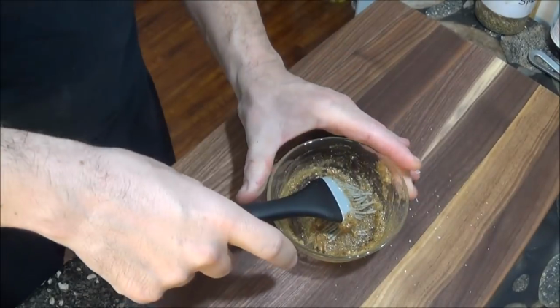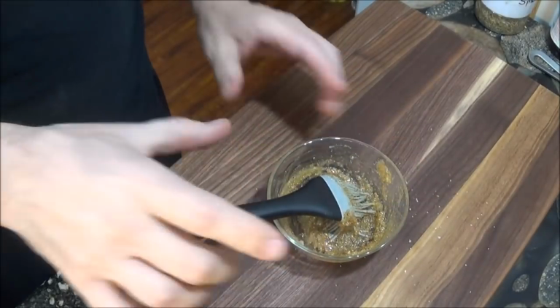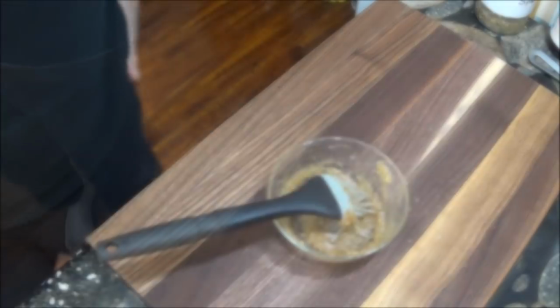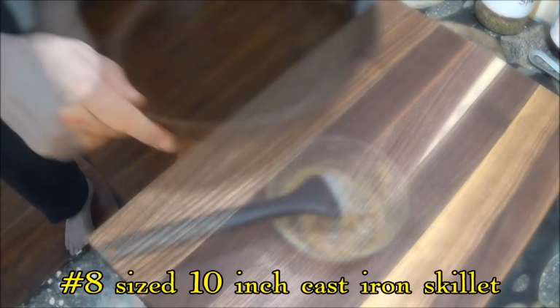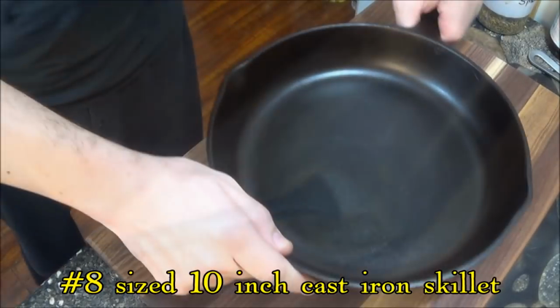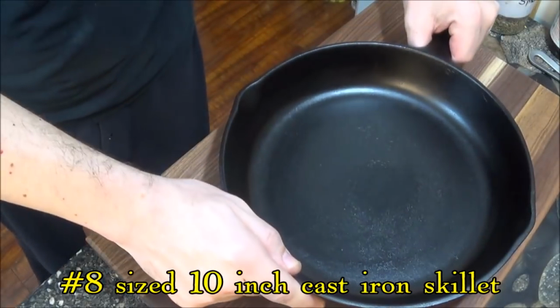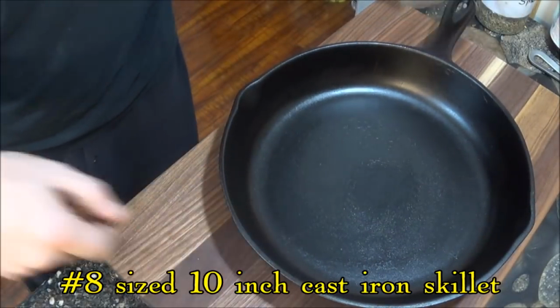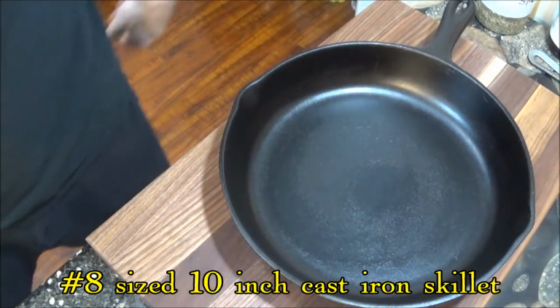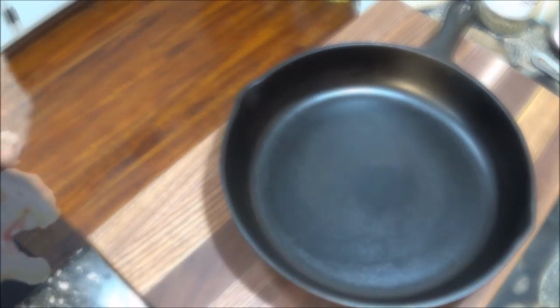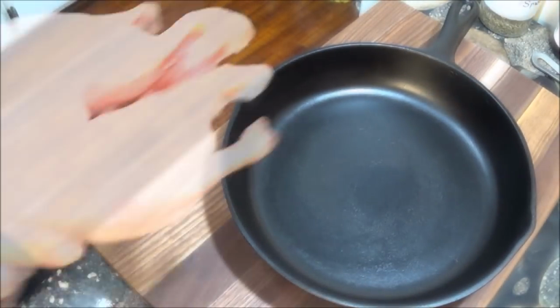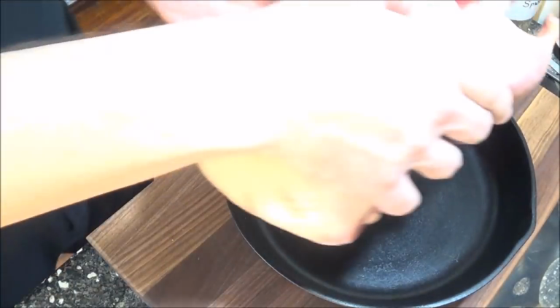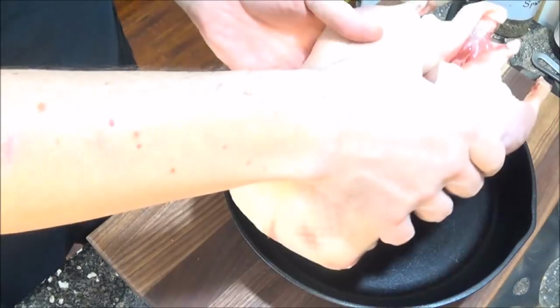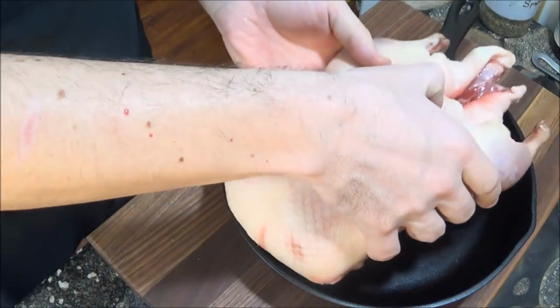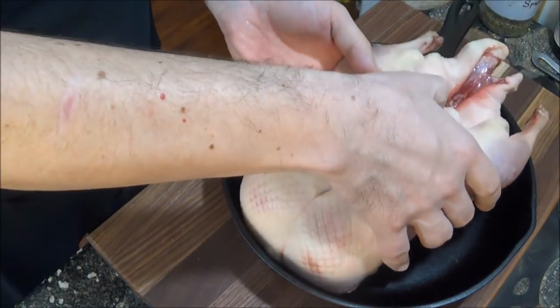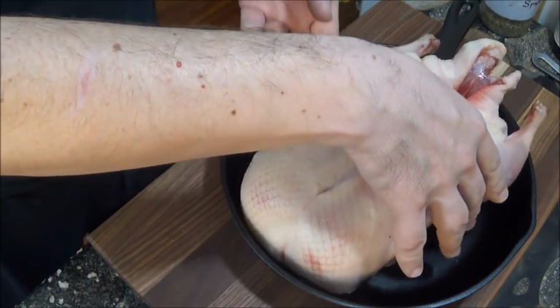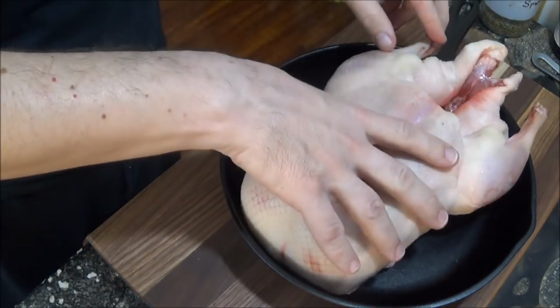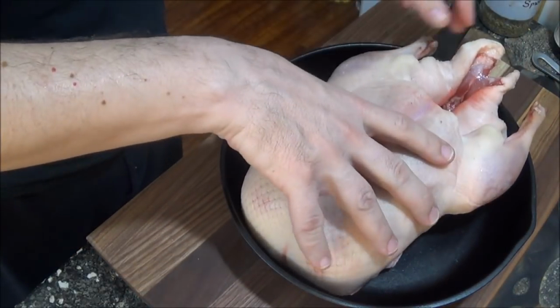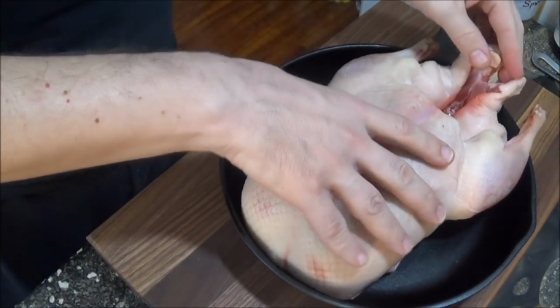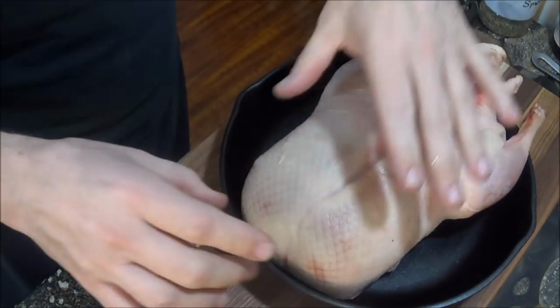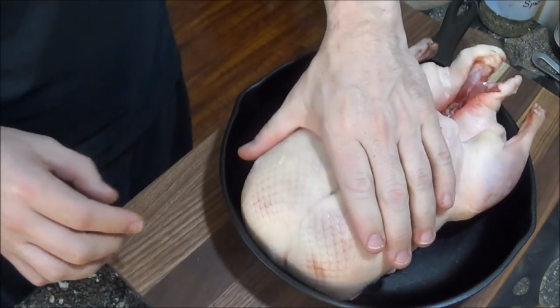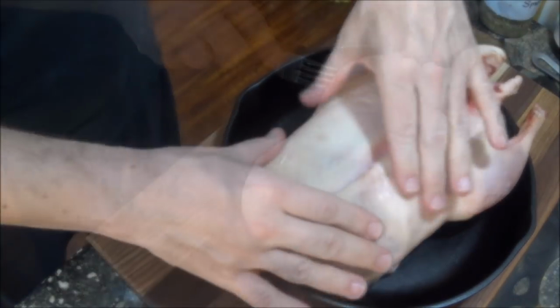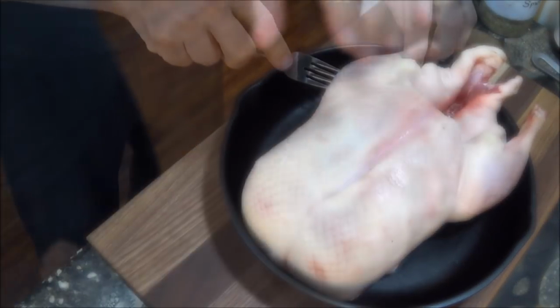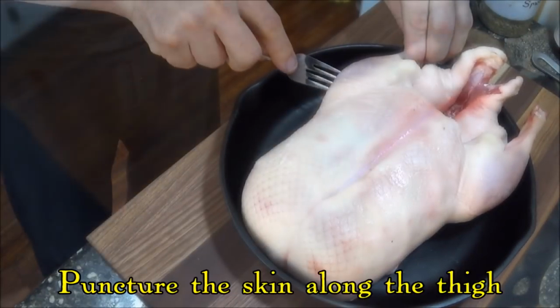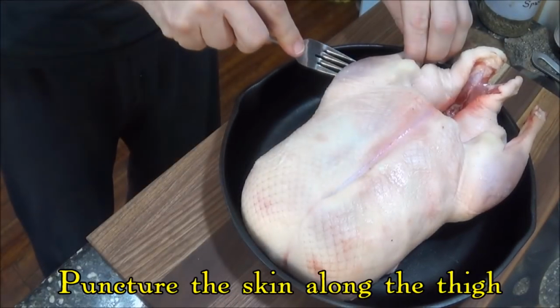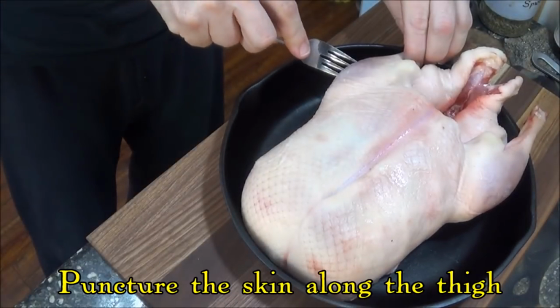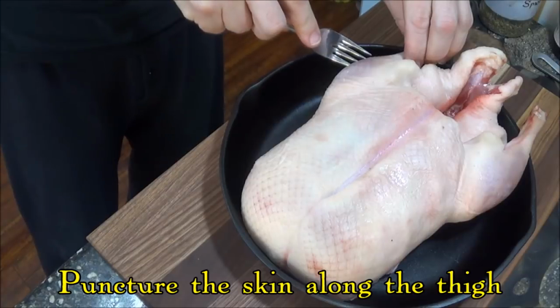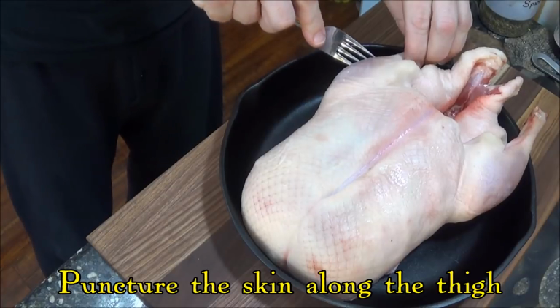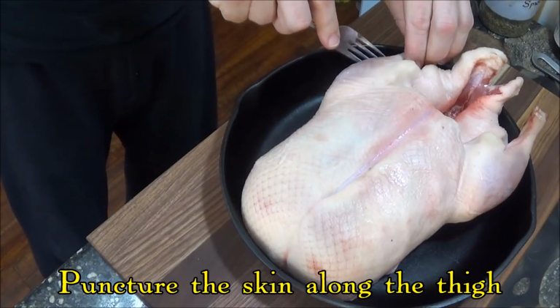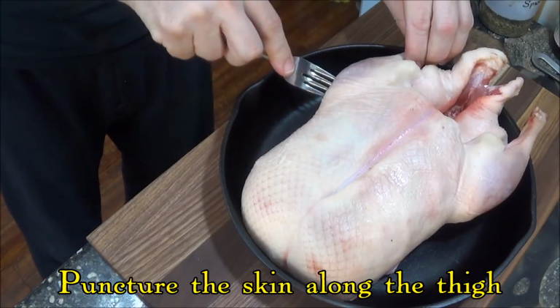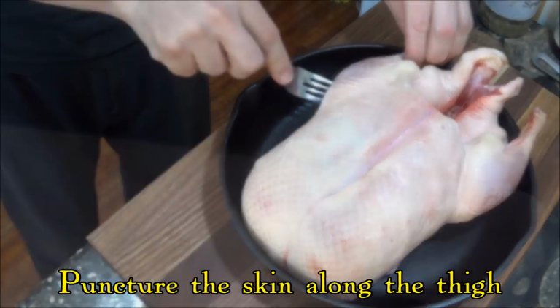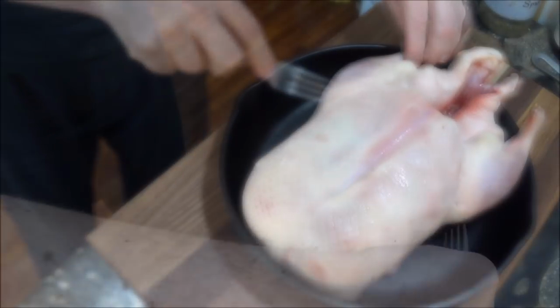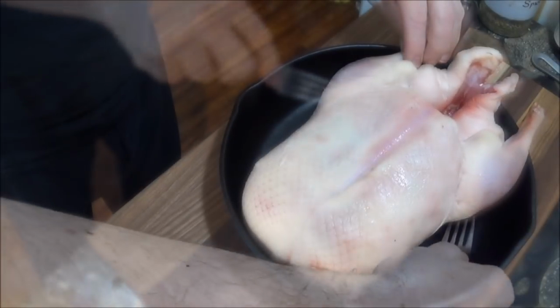Now we get to bring out the cast iron. The duck is small enough to fit into a regular sized skillet, and we then puncture the skin along the thigh to help the fat drain out as it roasts.